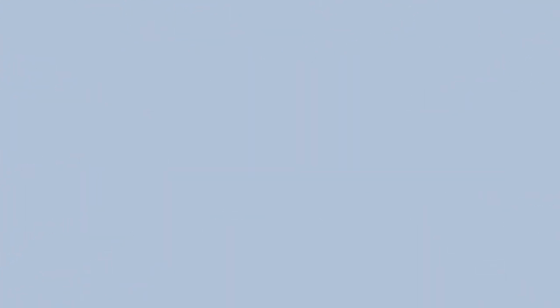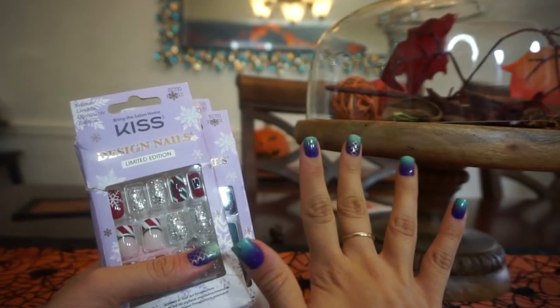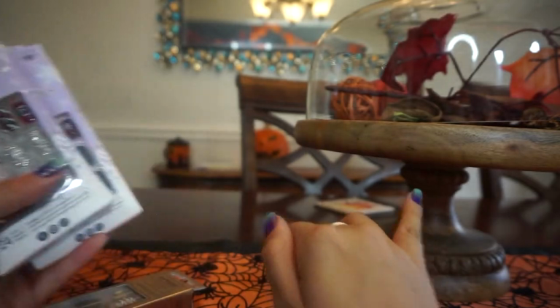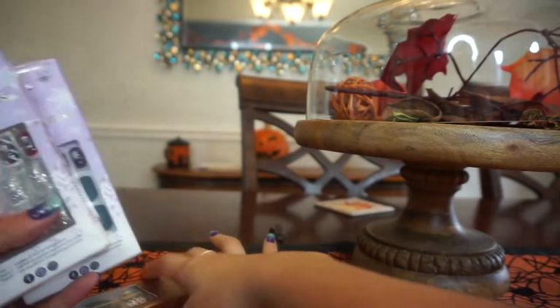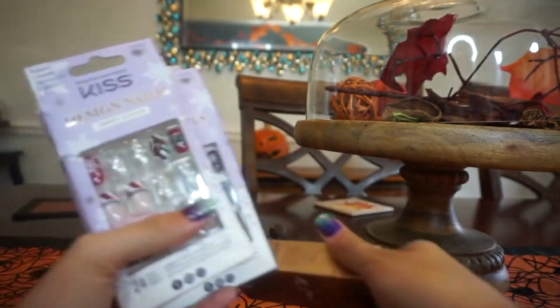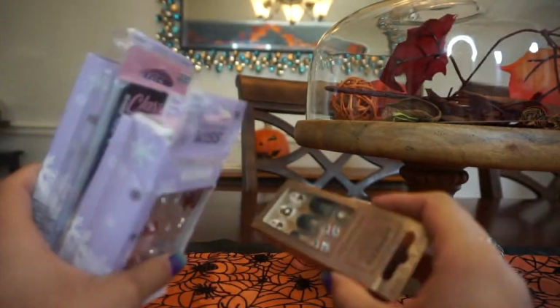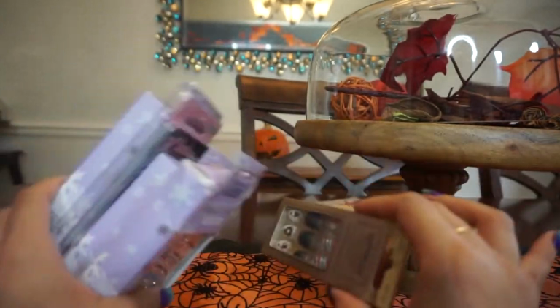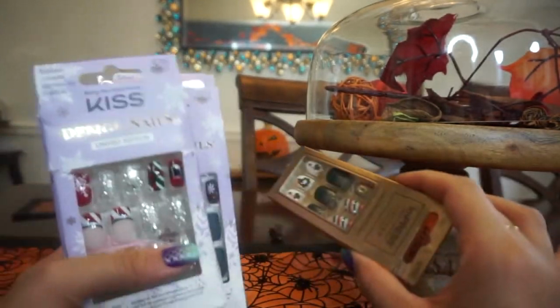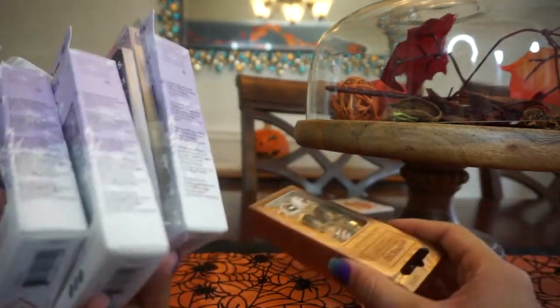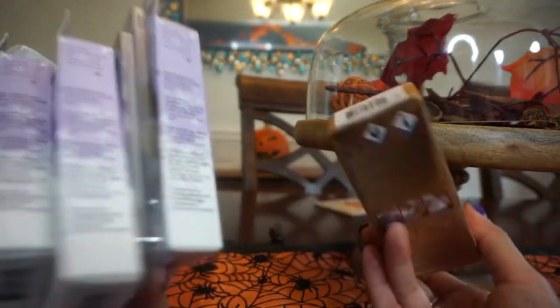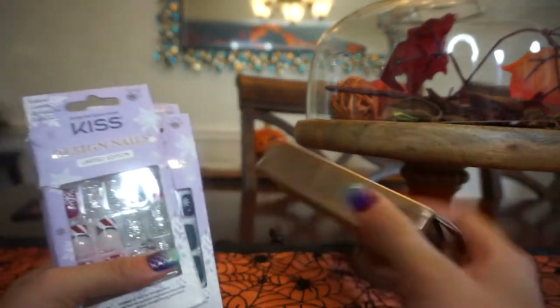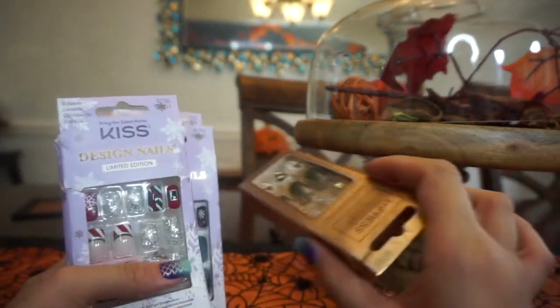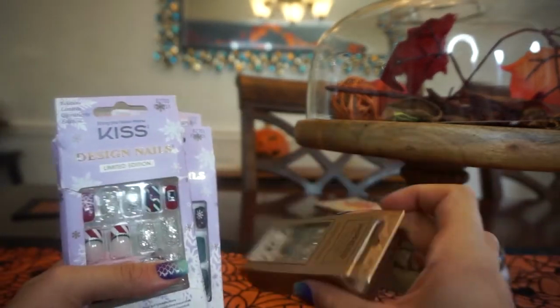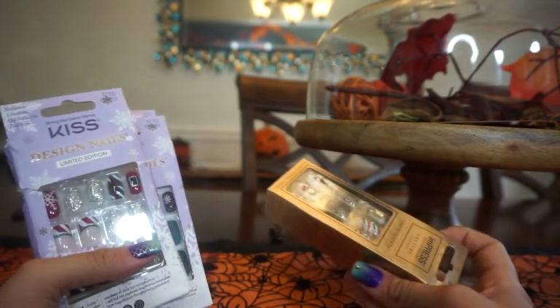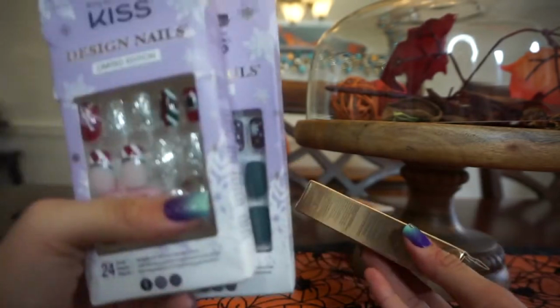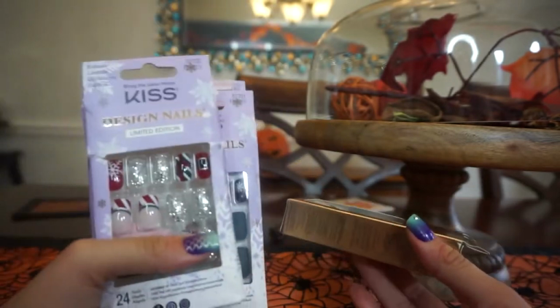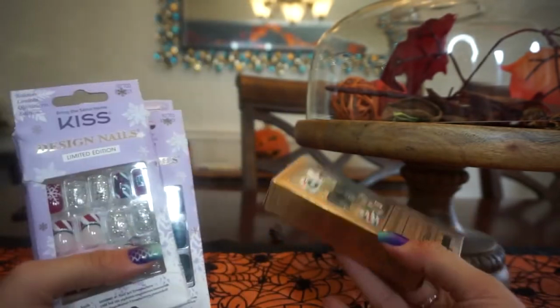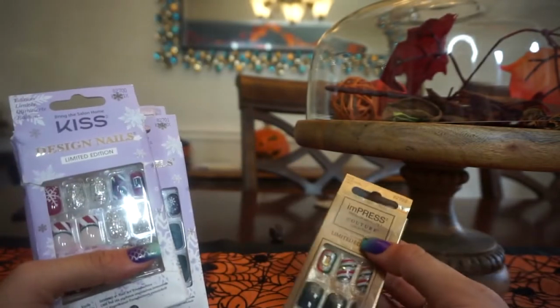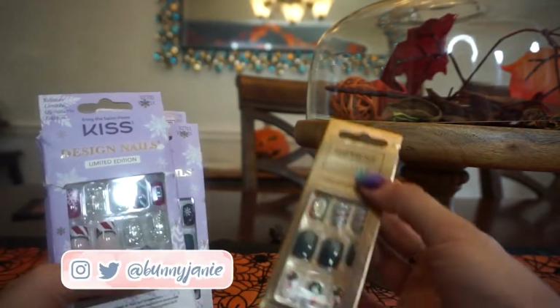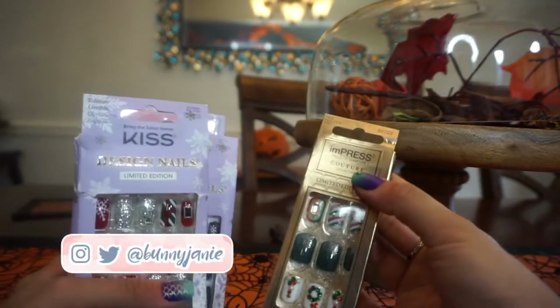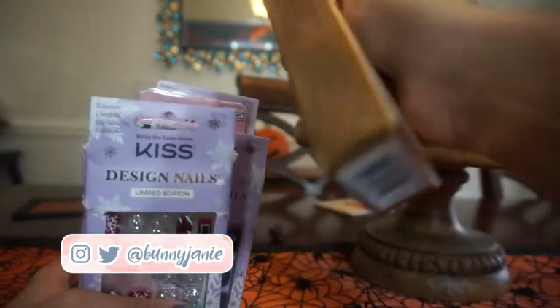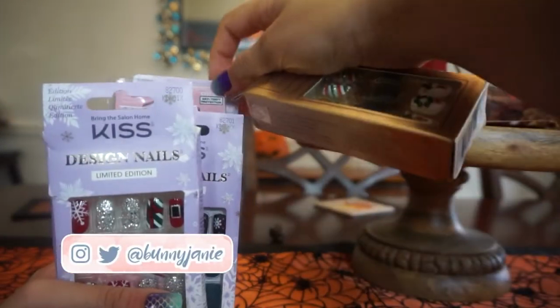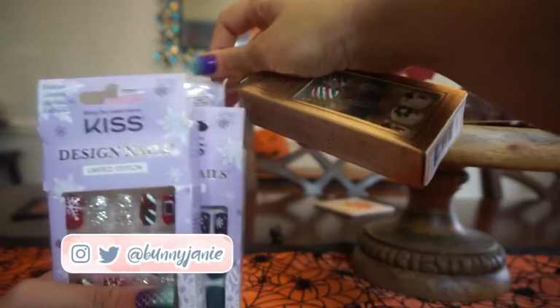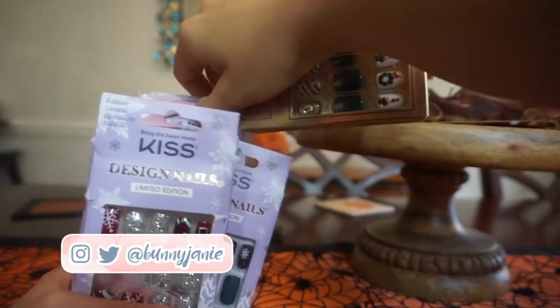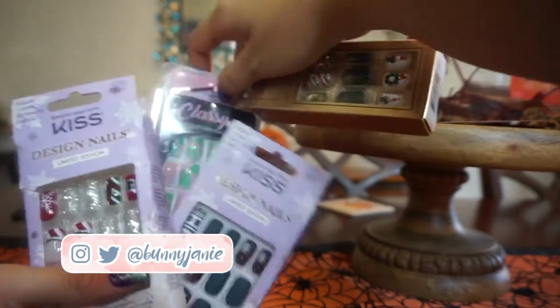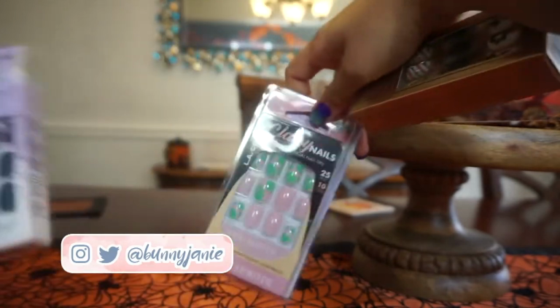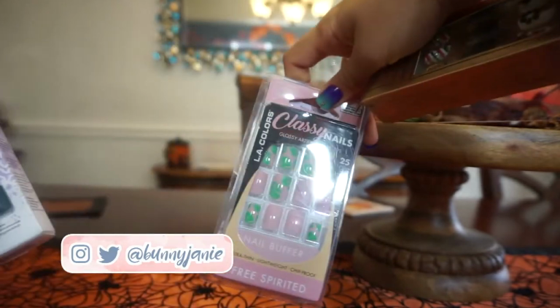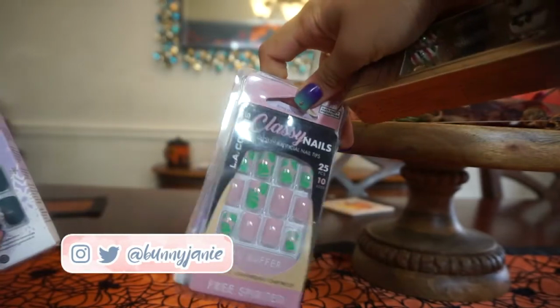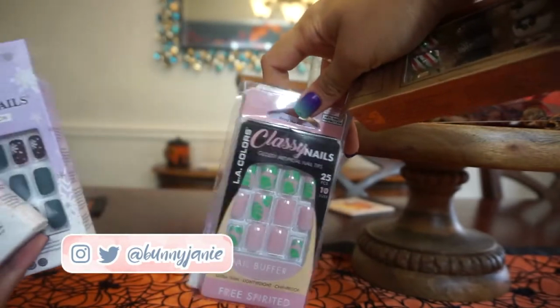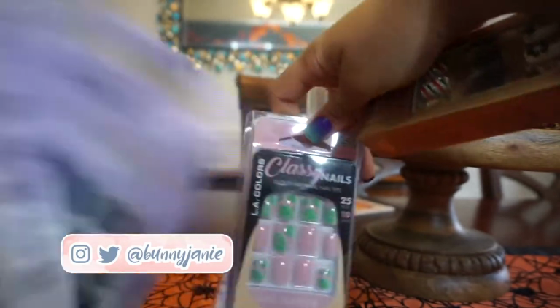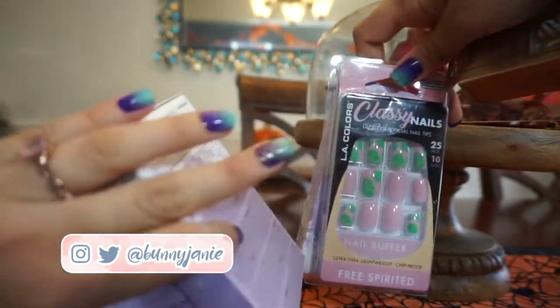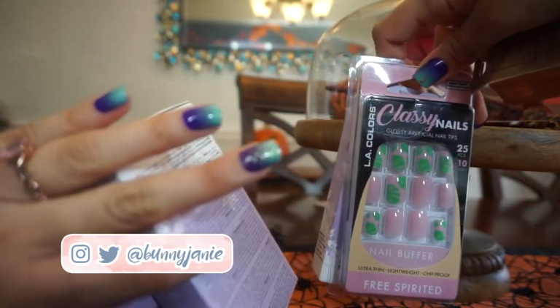Hey everybody, welcome to my channel! Today I'm going to be talking about some press-on nails that I picked up recently. This is a limited edition holiday collection from Kiss as well as Impress, and then I also talk about two from LA Colors — those are not holiday themed, but I figured I would include them.